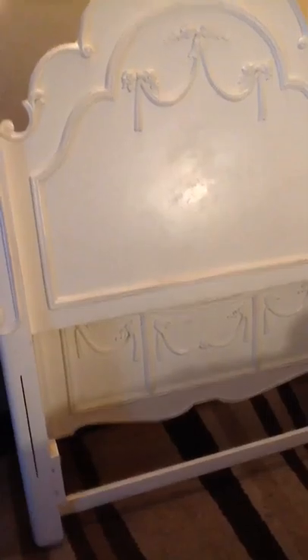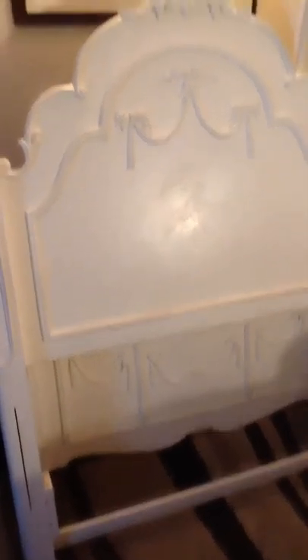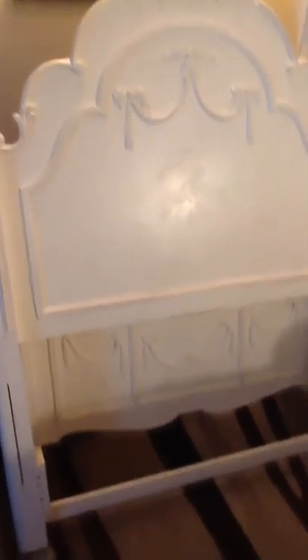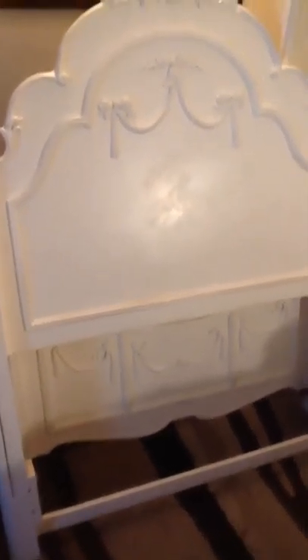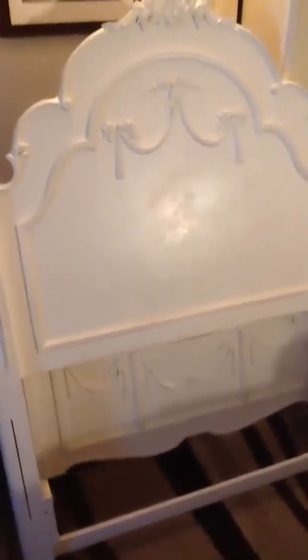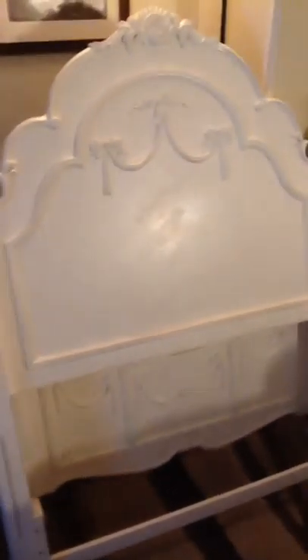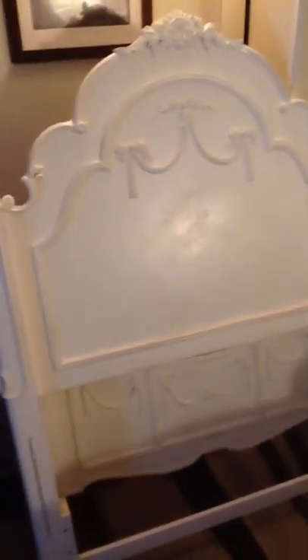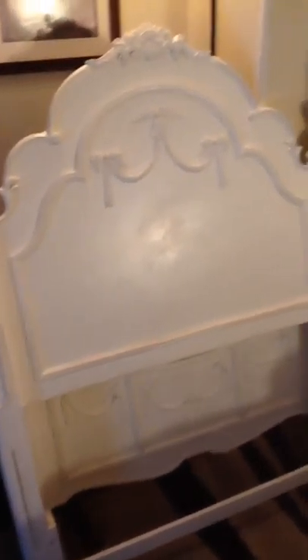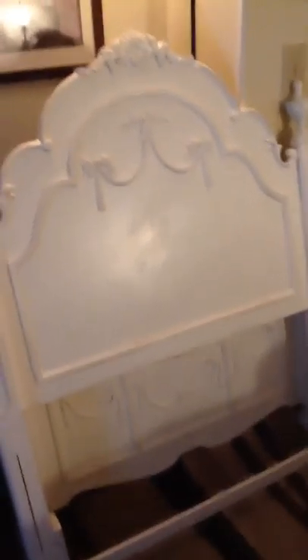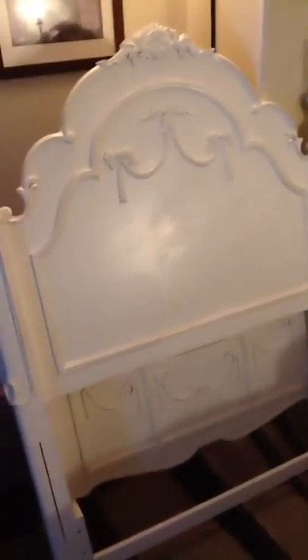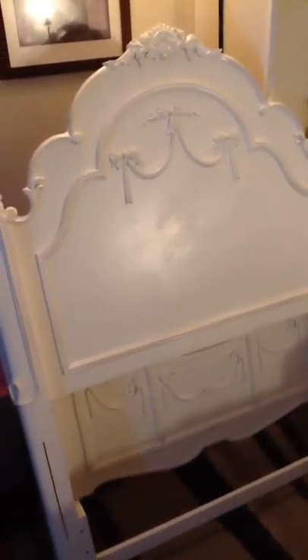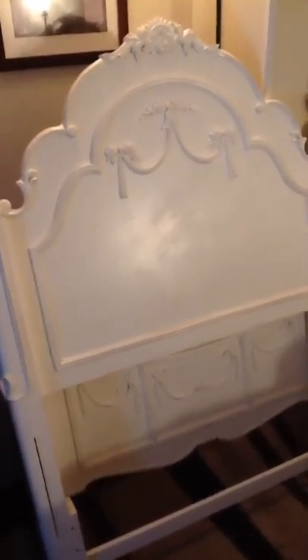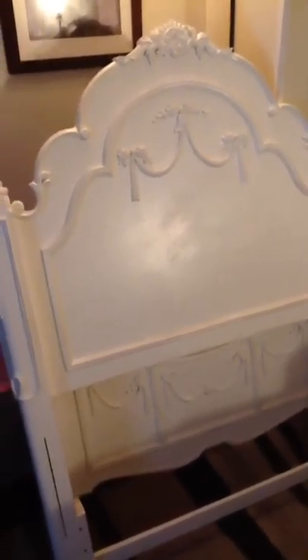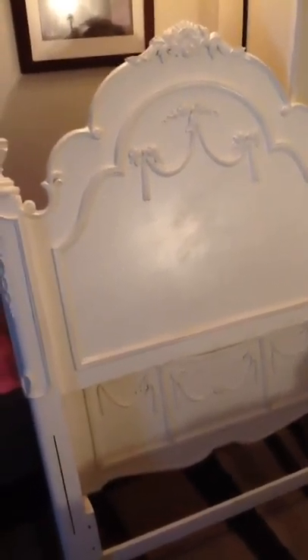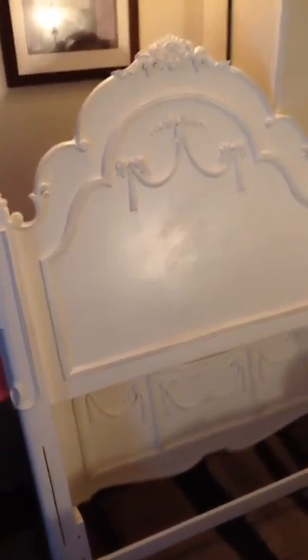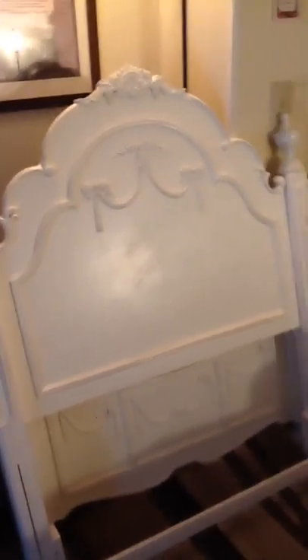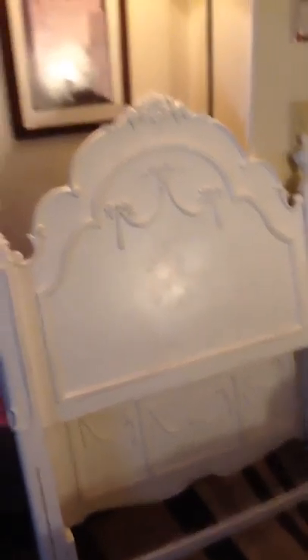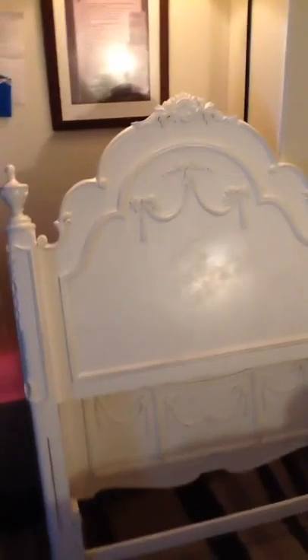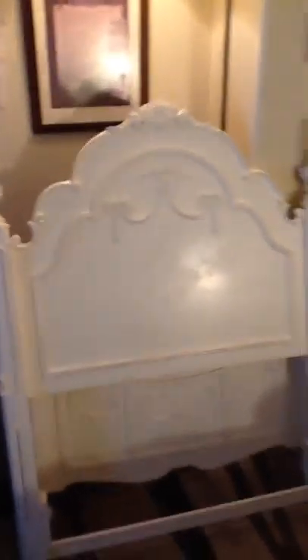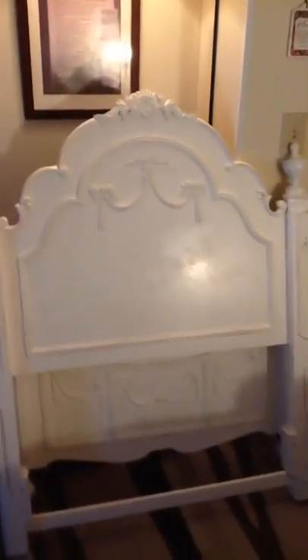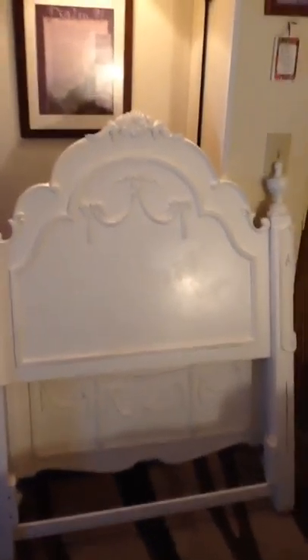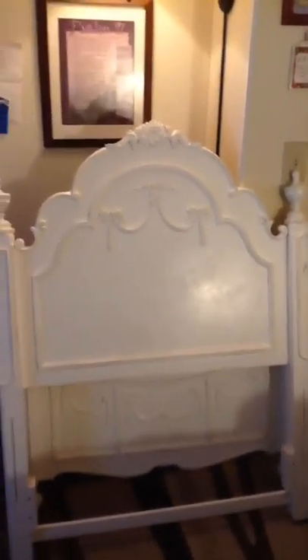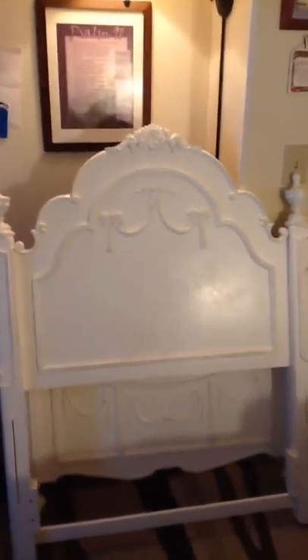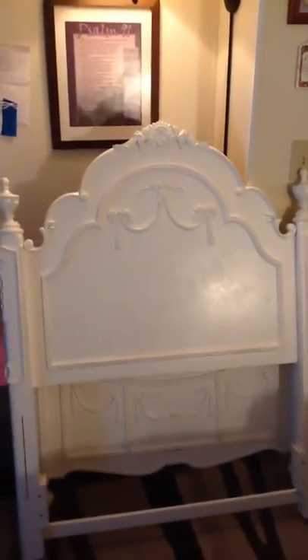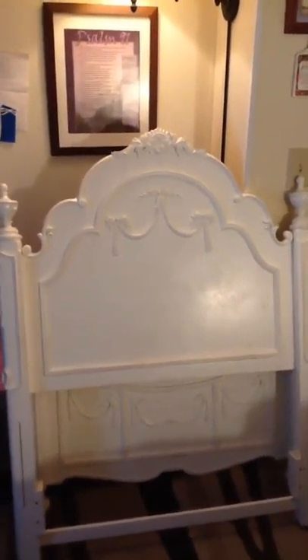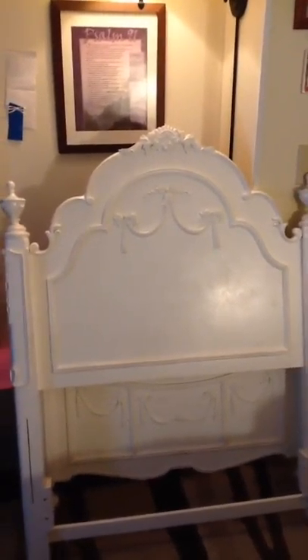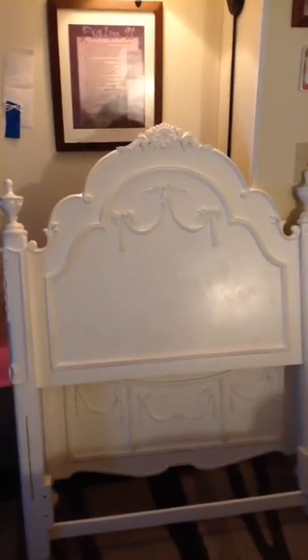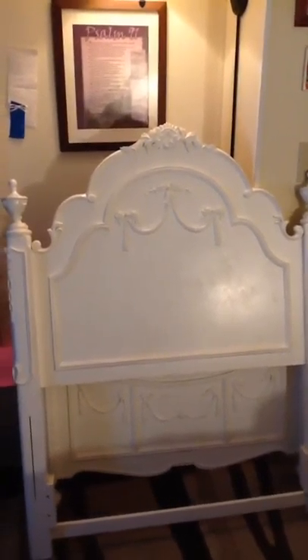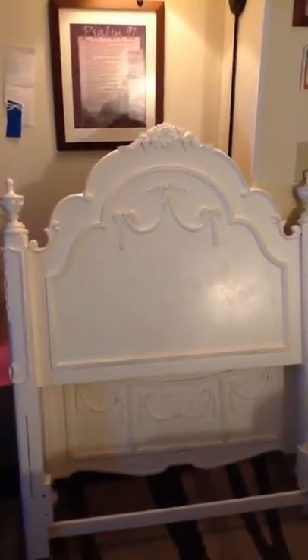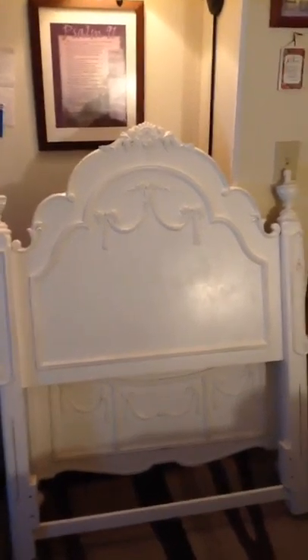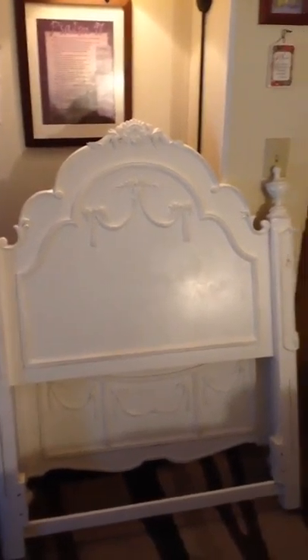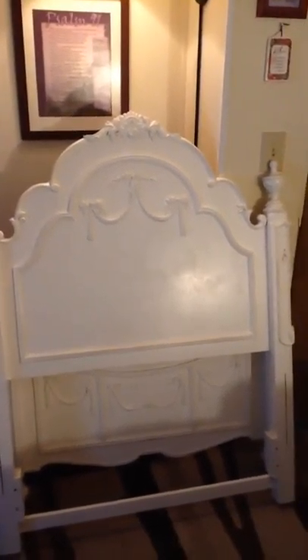Hey guys, I'm back with another dumpster dive haul. The first thing I got was this headboard.